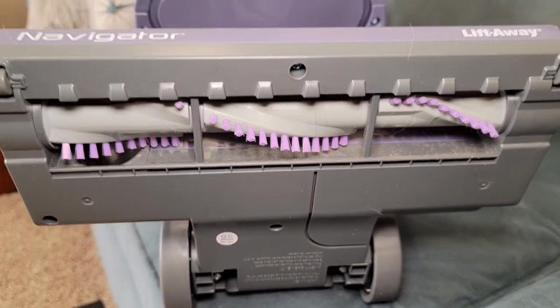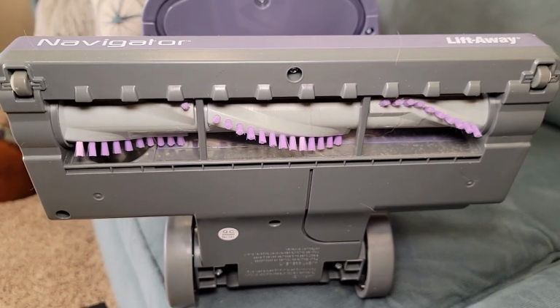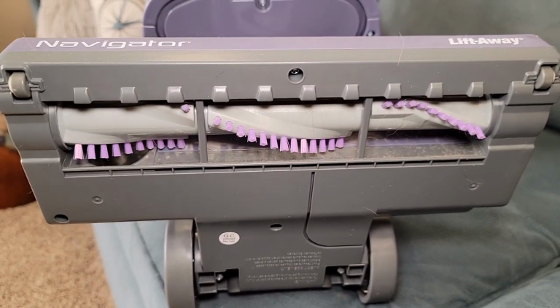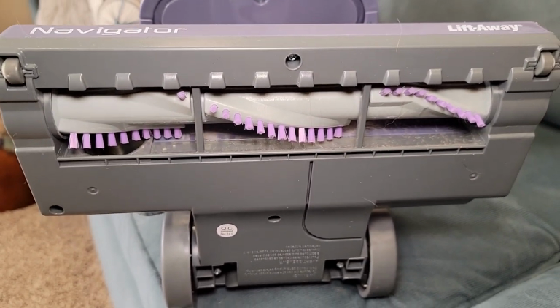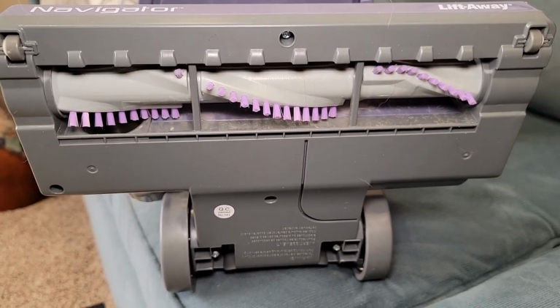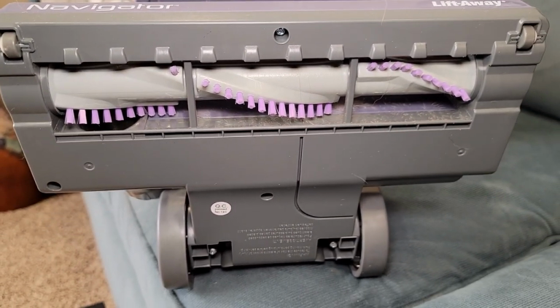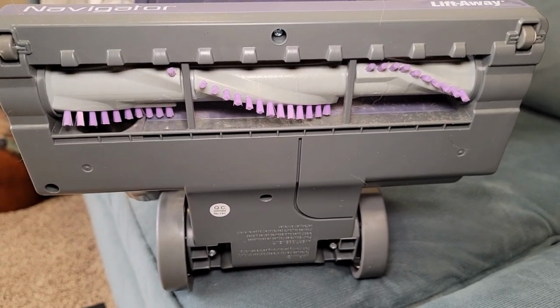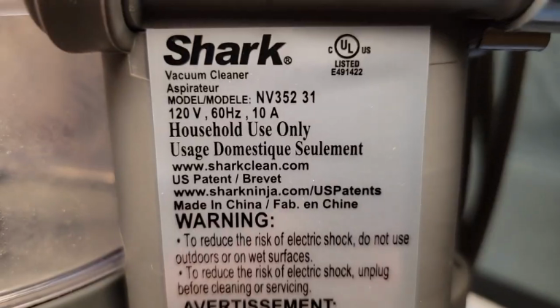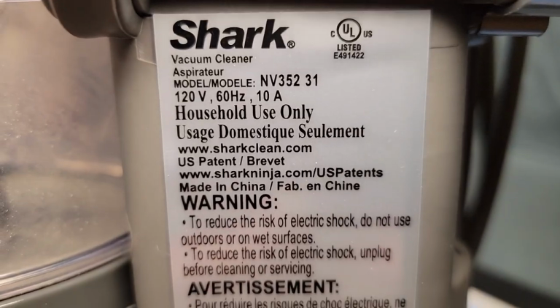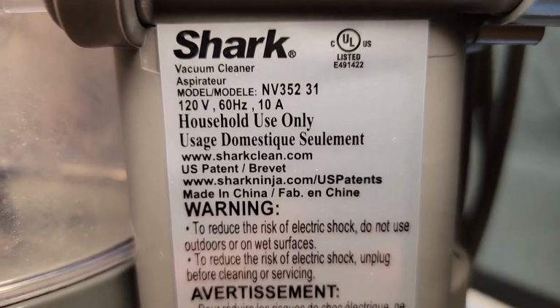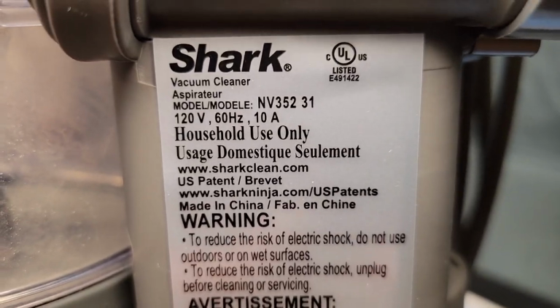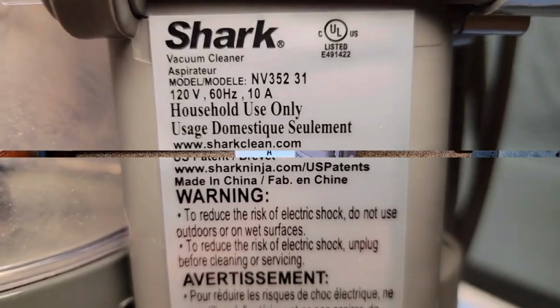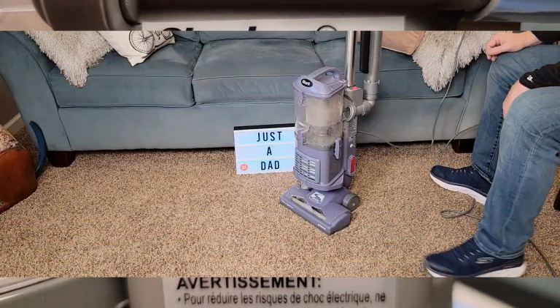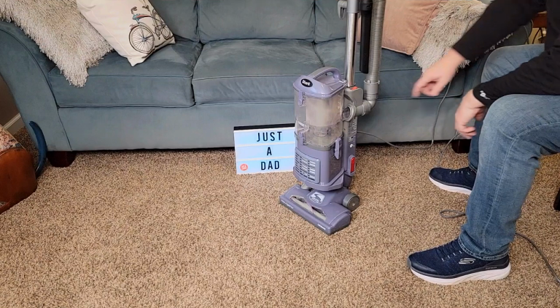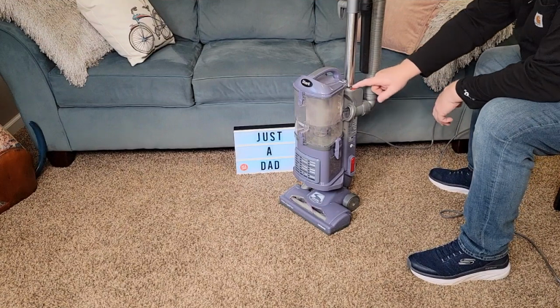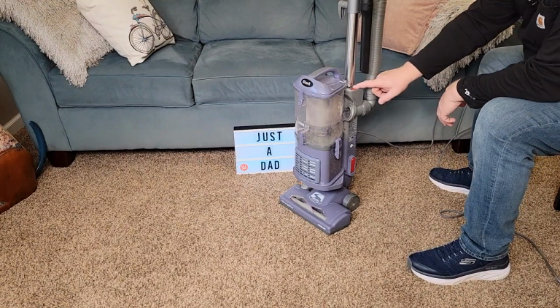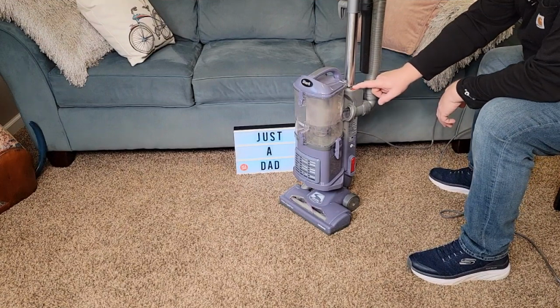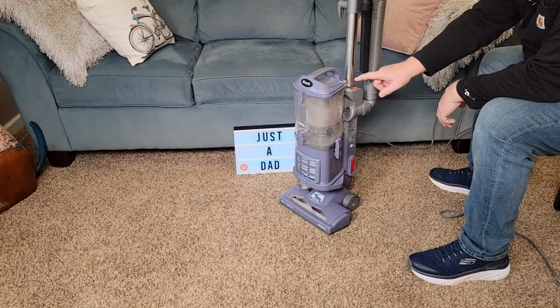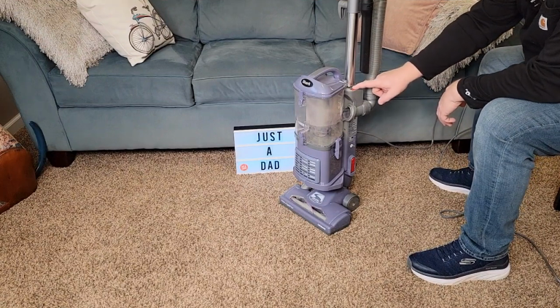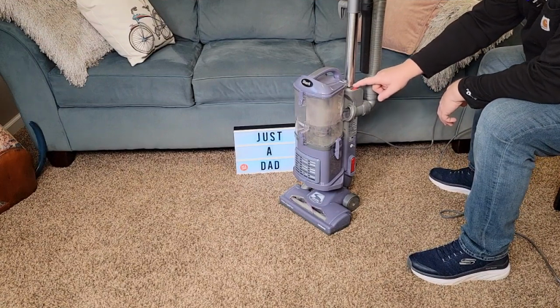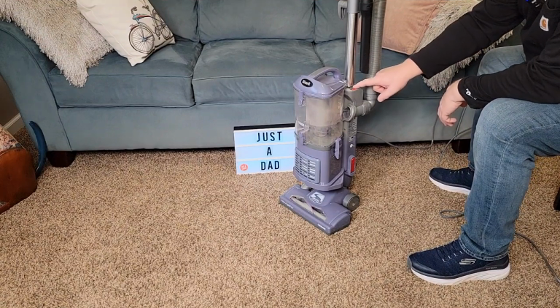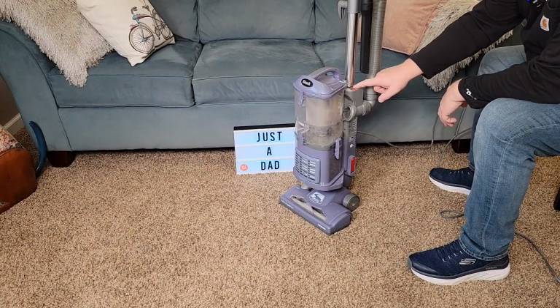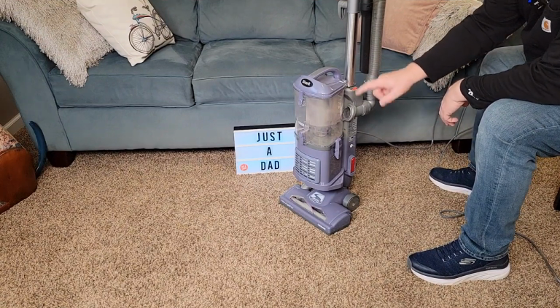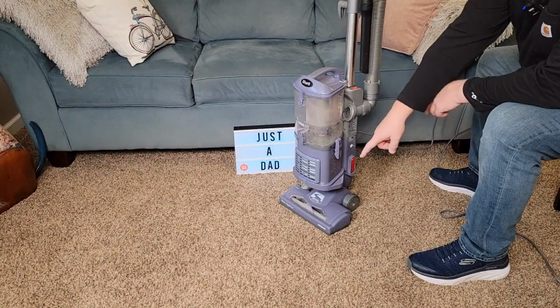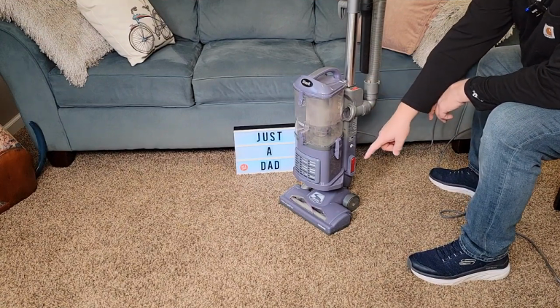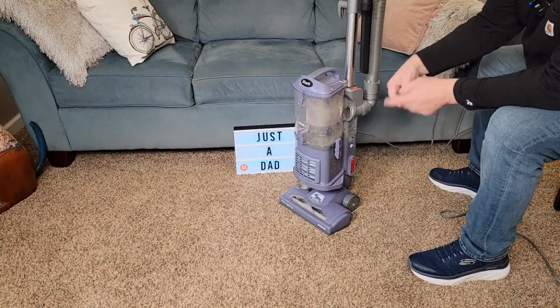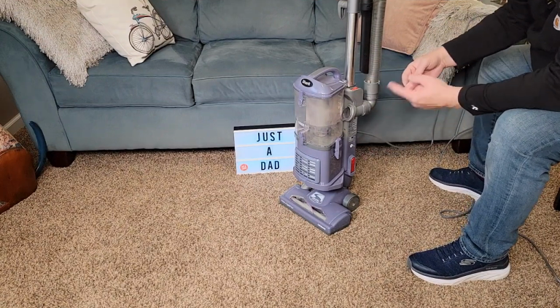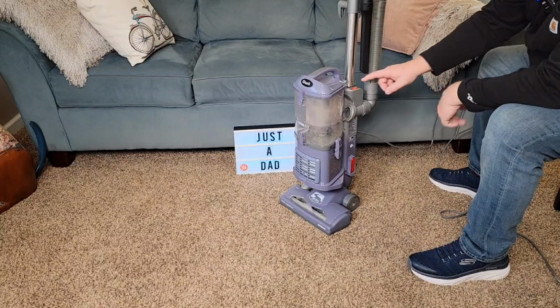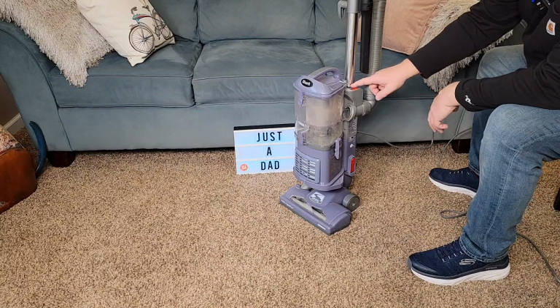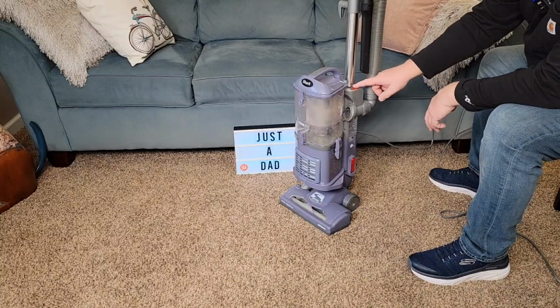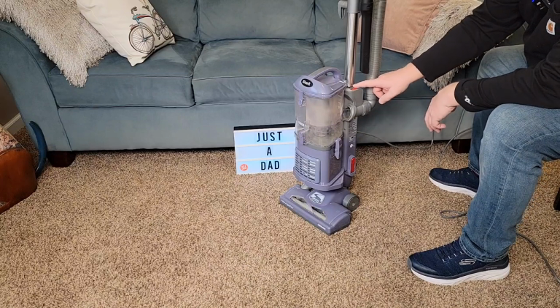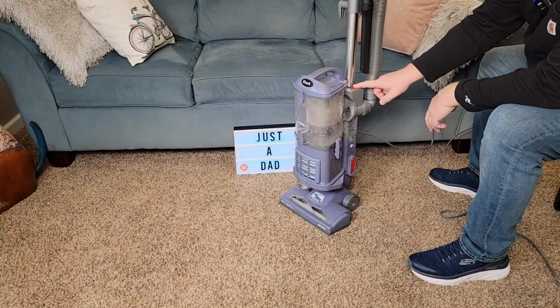Here's what the bottom of the vacuum cleaner looks like, and it does say that it's 10 amps. It's very simple to operate — you've got a switch here. When you turn it to bare floor, the roller brush does not turn. When you go to carpet, it does turn.